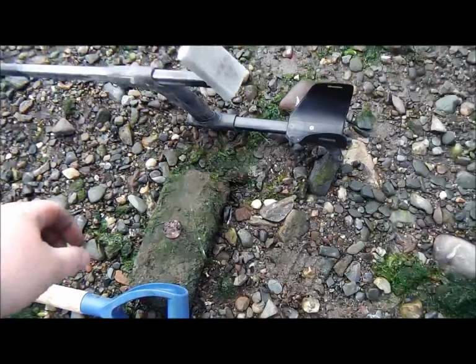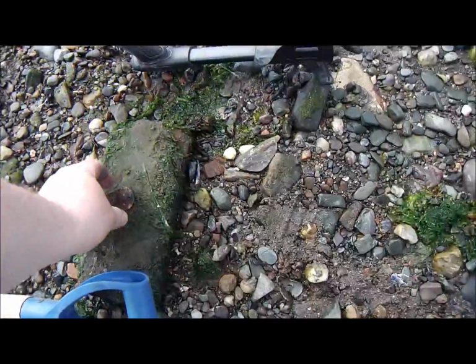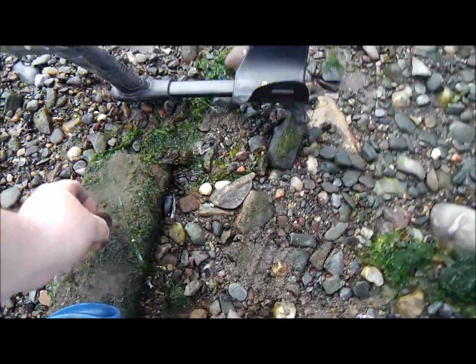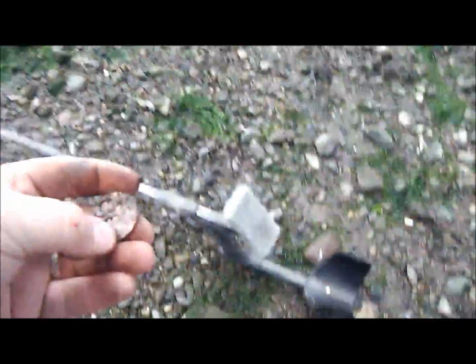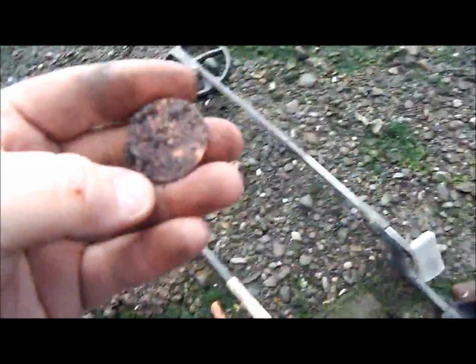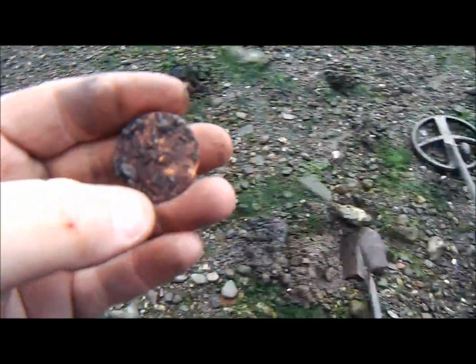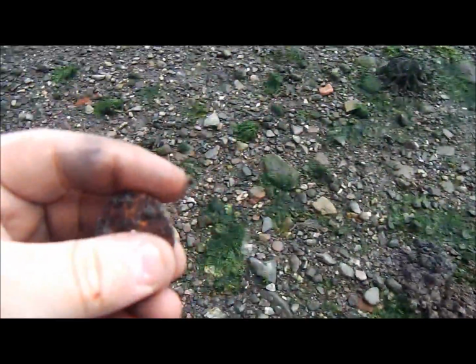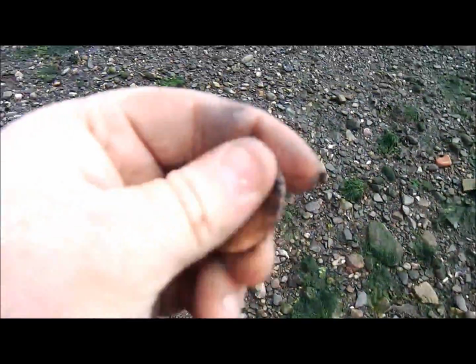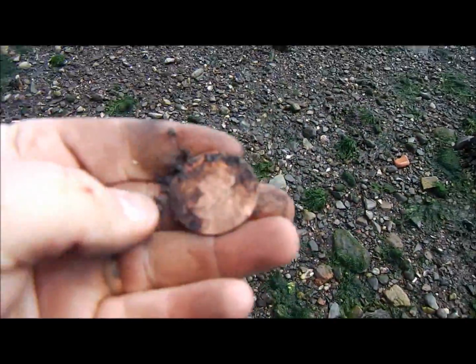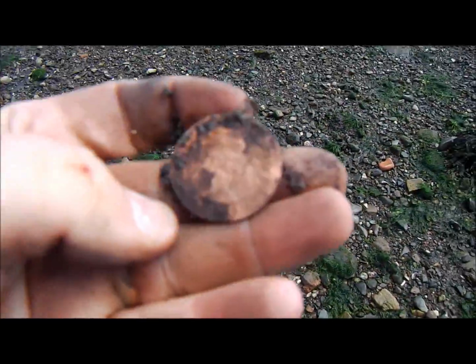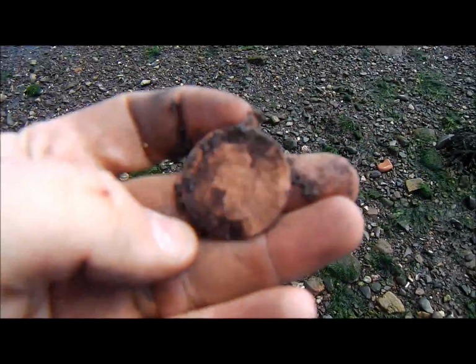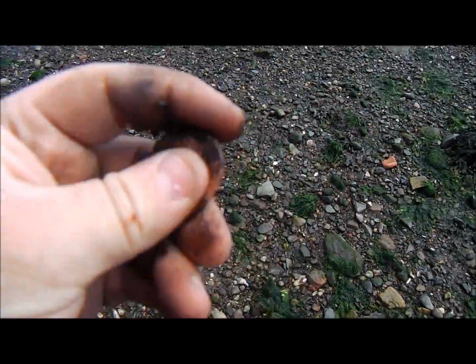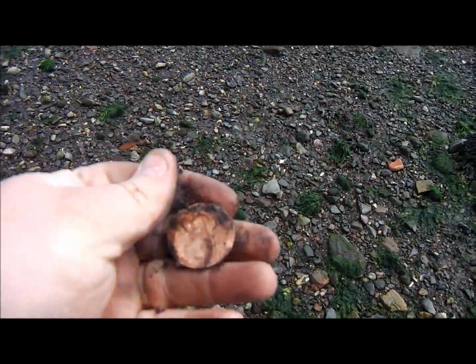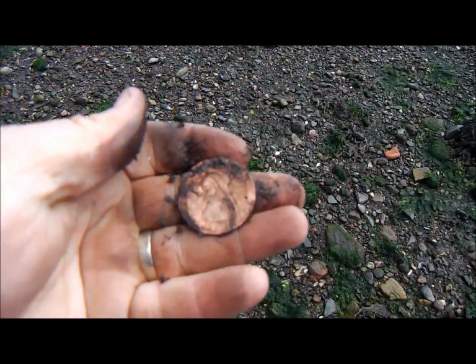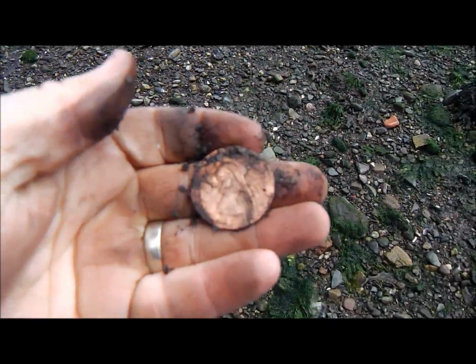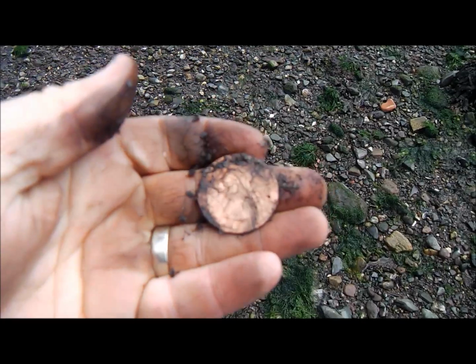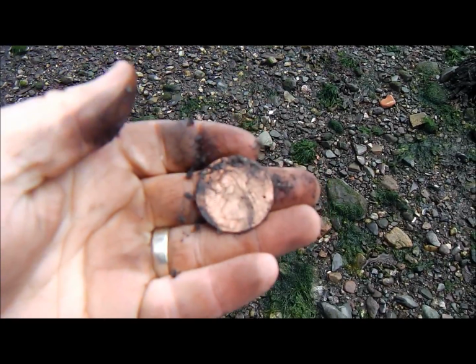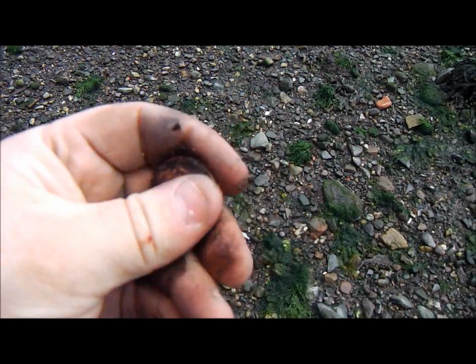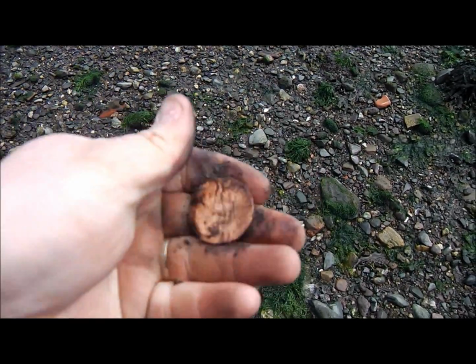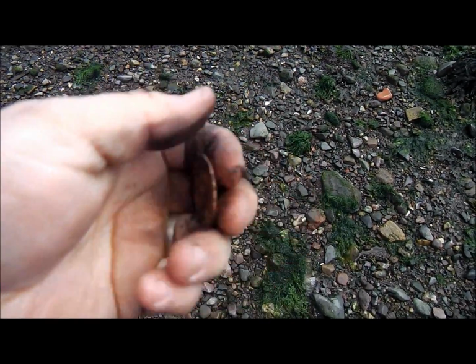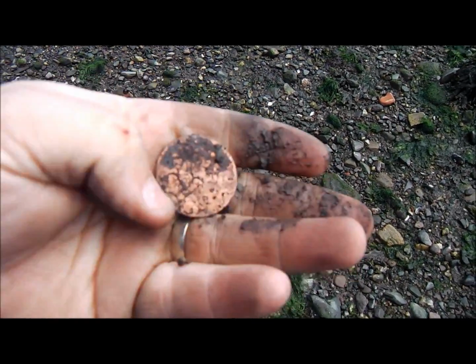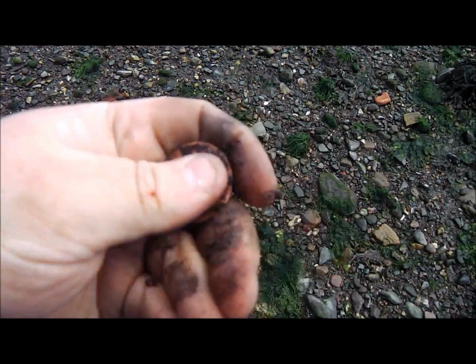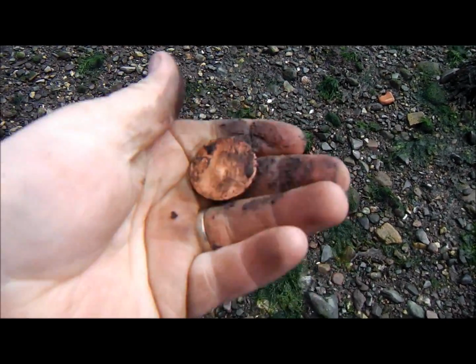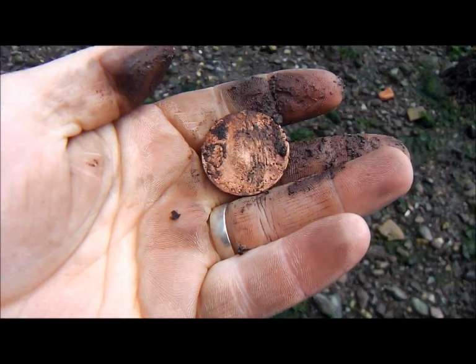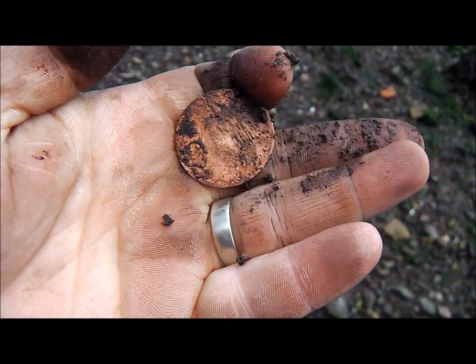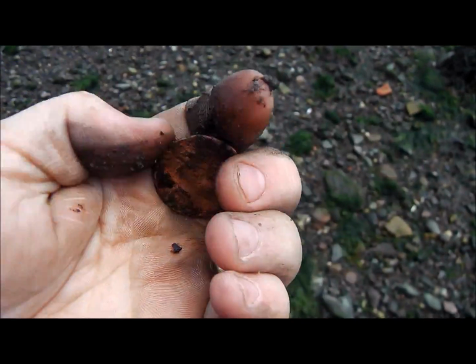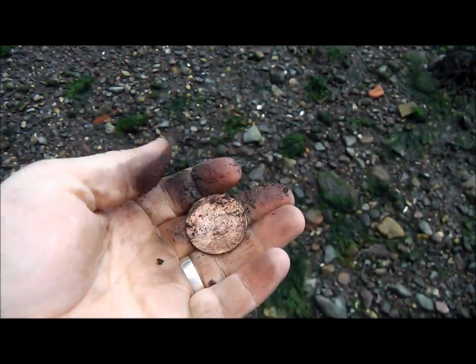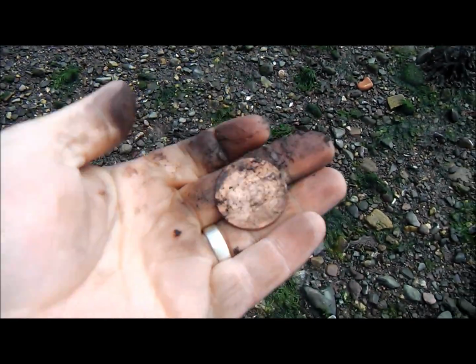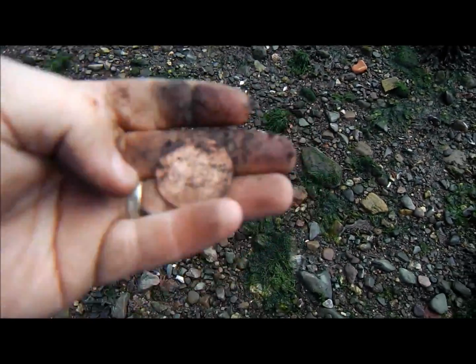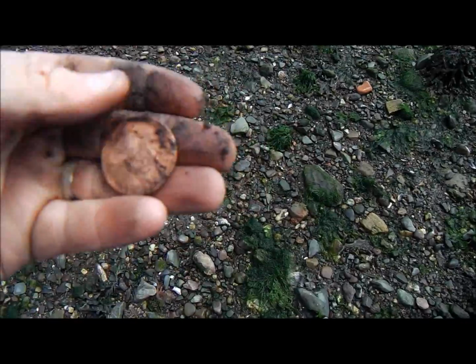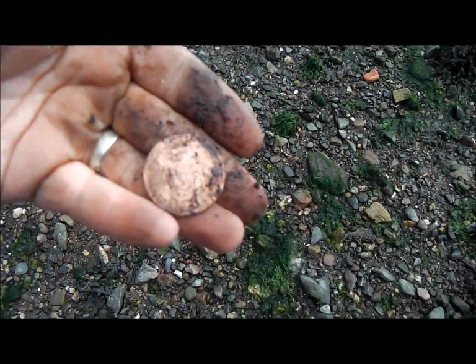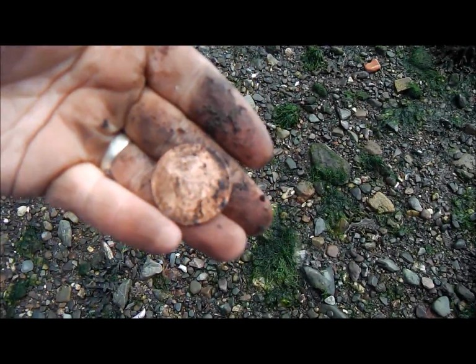Guys, I just dug that — I got an 84, and that was like a big penny. Yep, and it's an Elizabeth the Second big penny. That's cool.